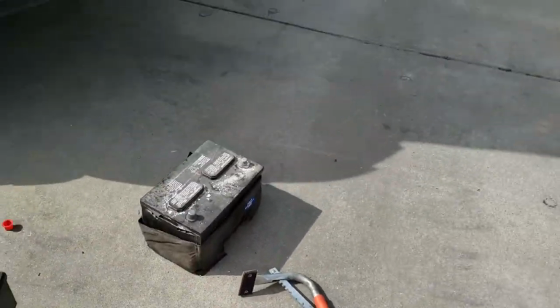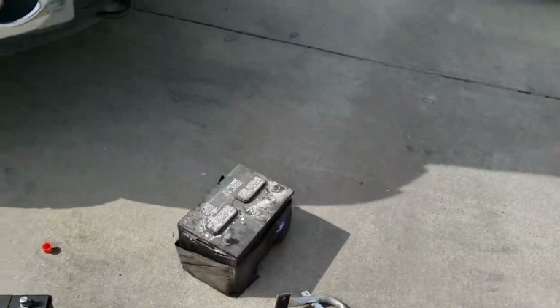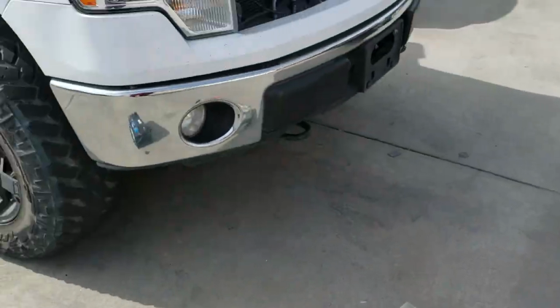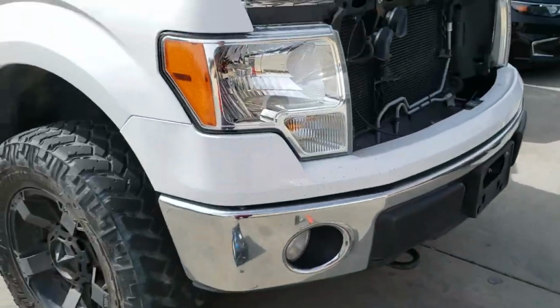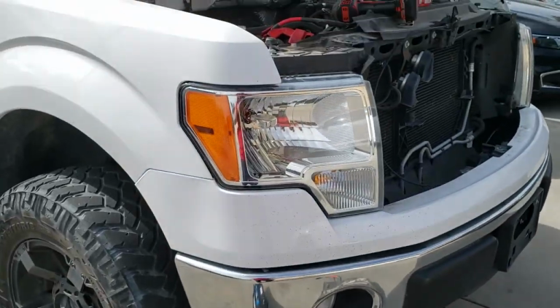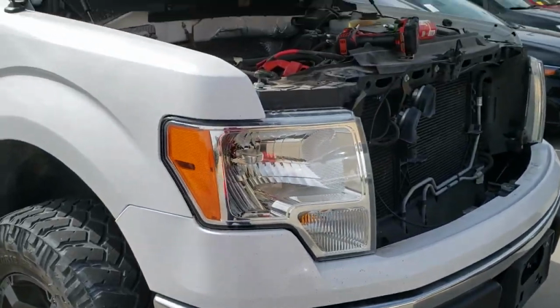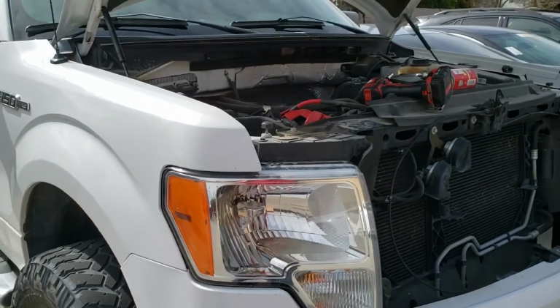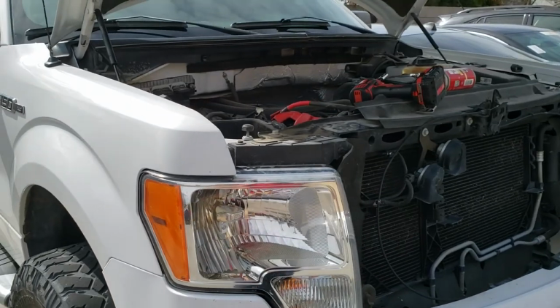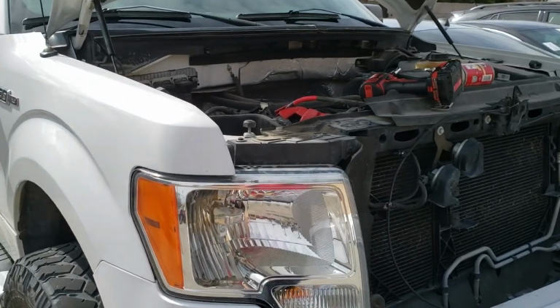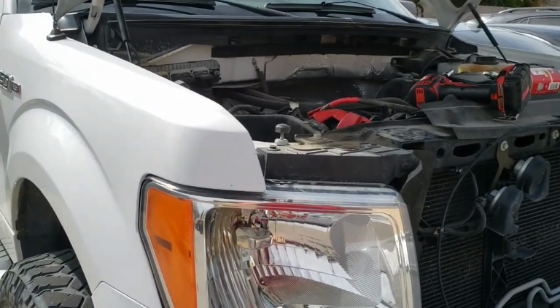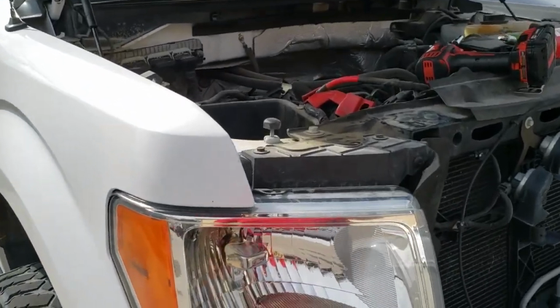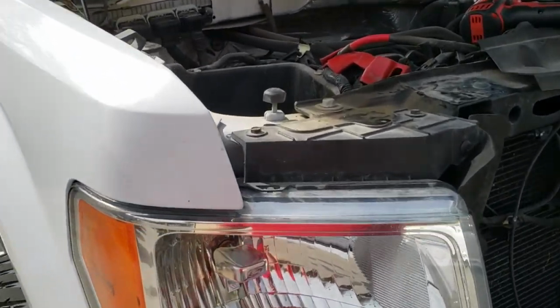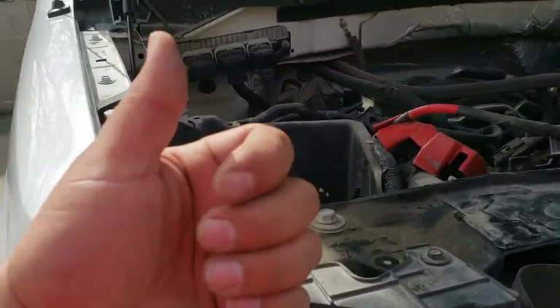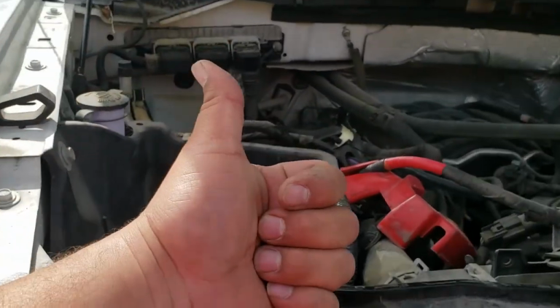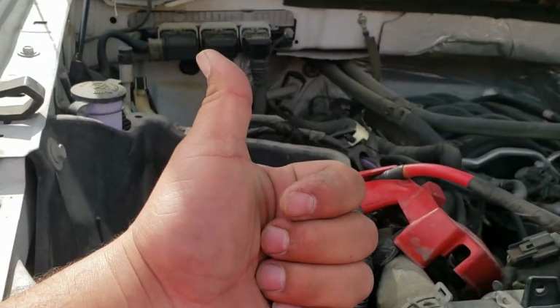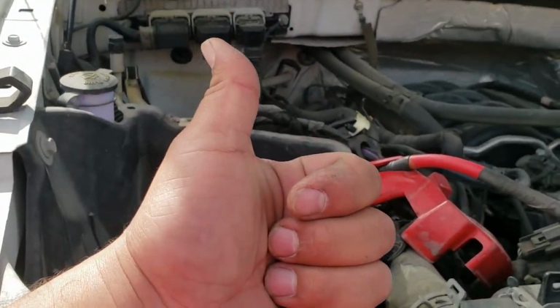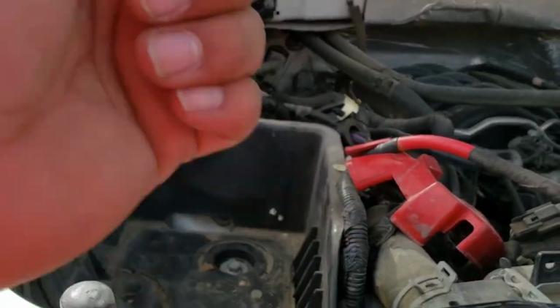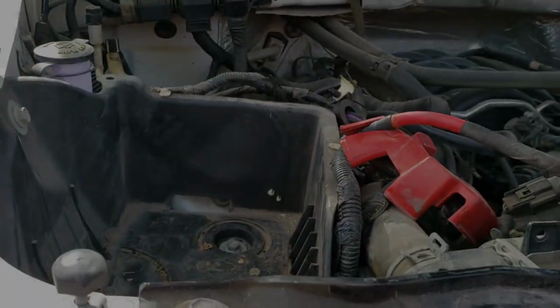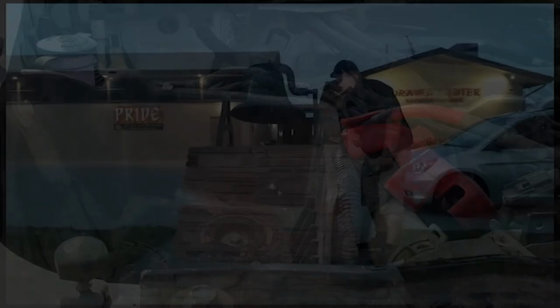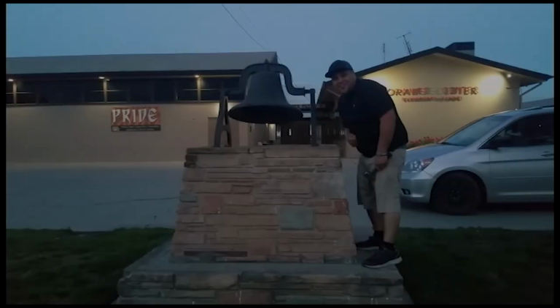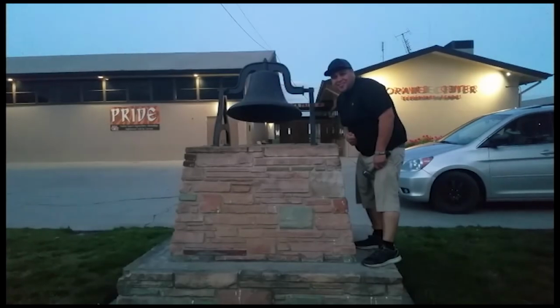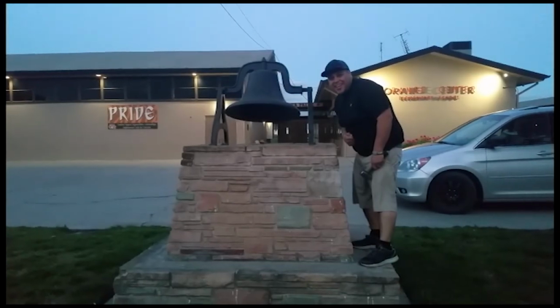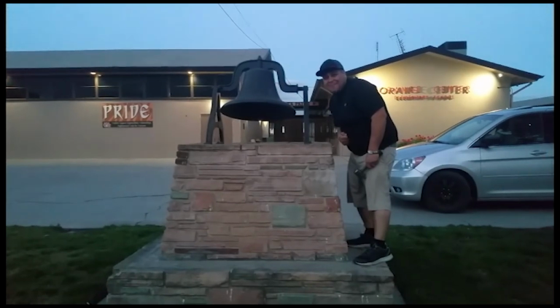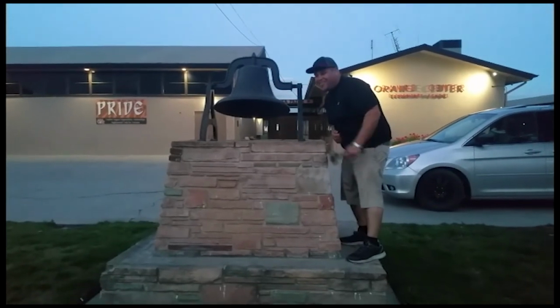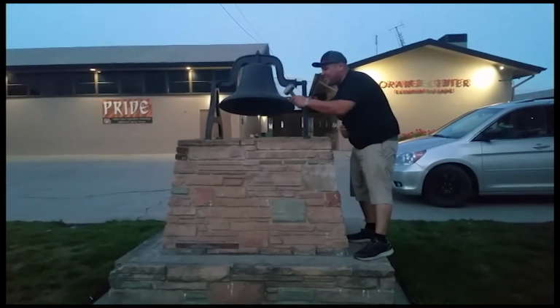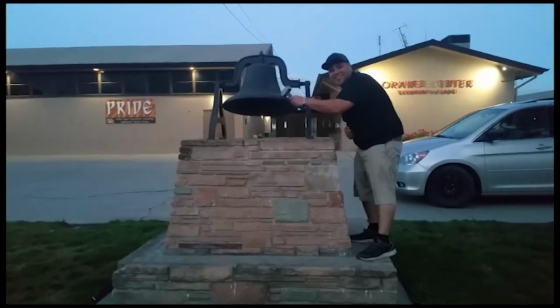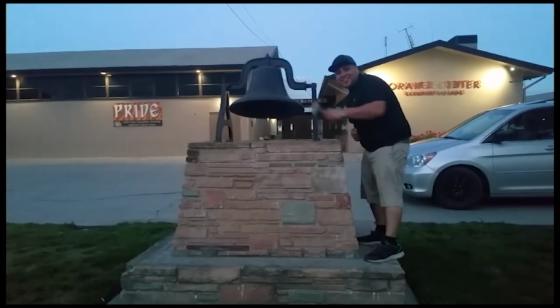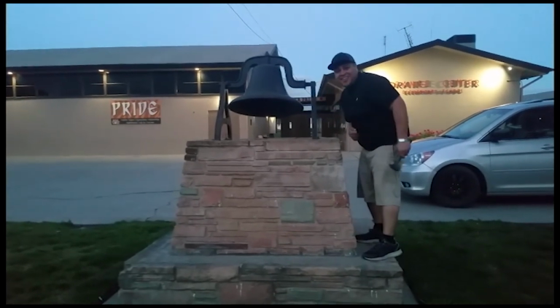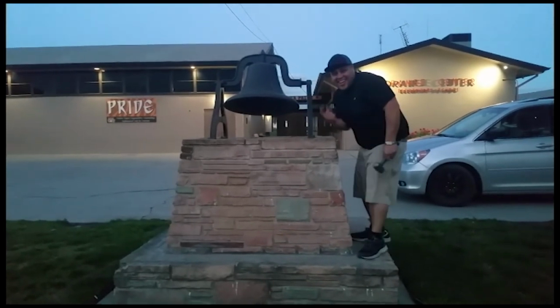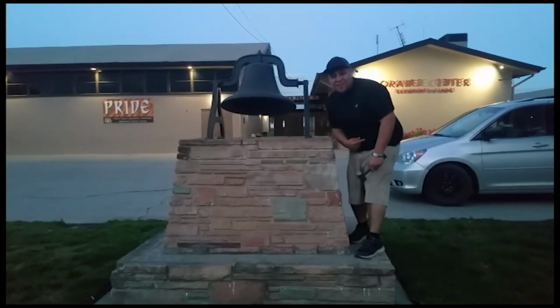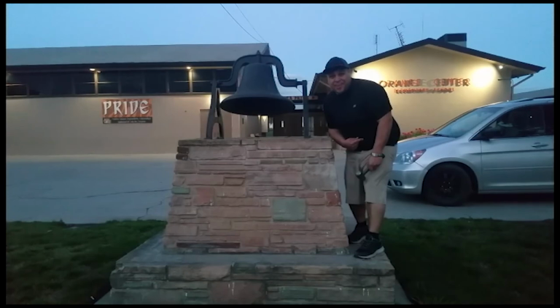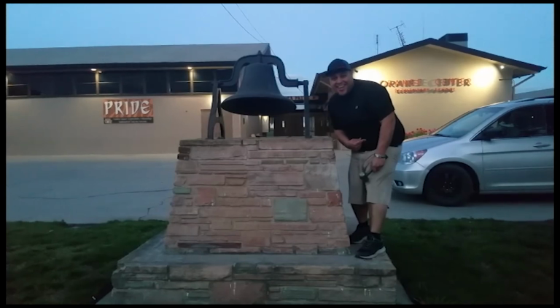That's how you remove a battery from a 2013 Ford F-150. Thank you for watching. Please like and subscribe, and don't forget to hit that bell. Let's get out of here before we get kicked out.